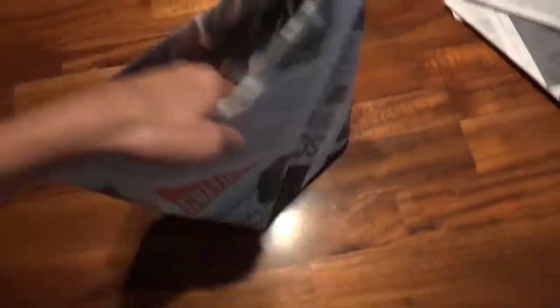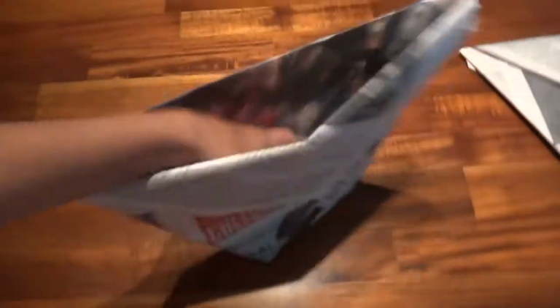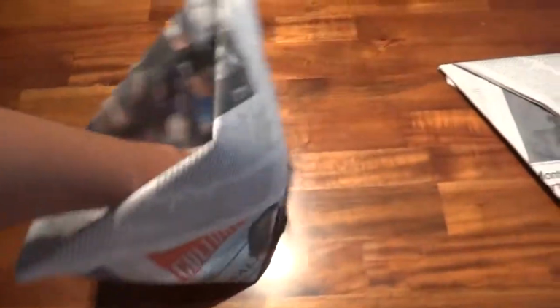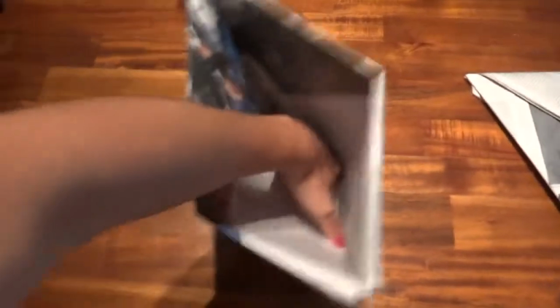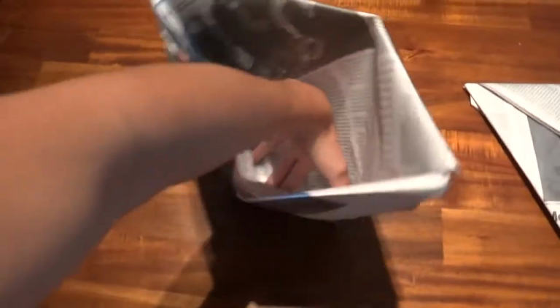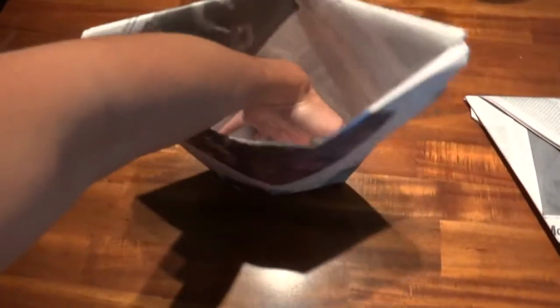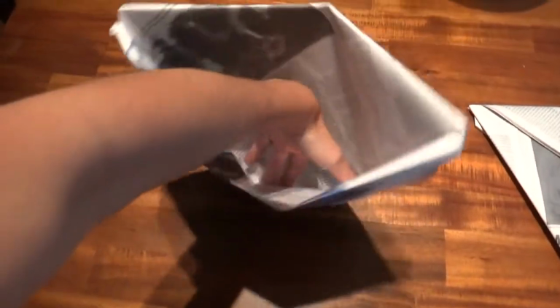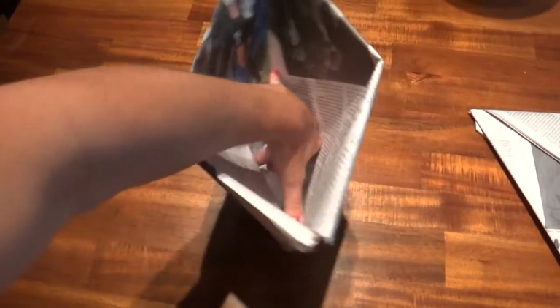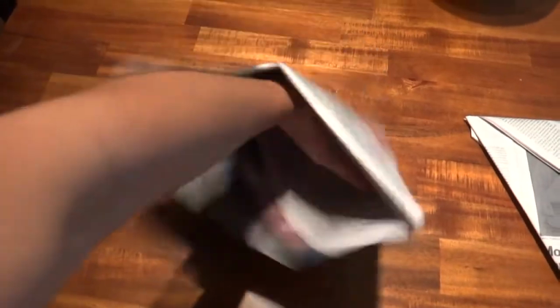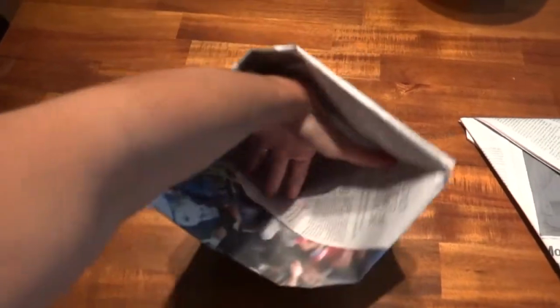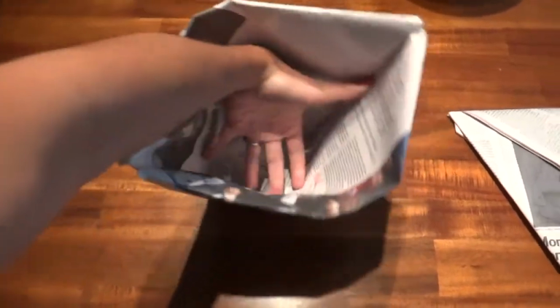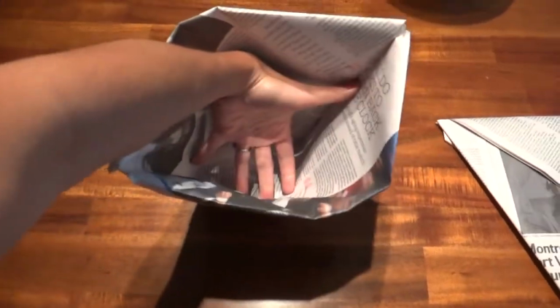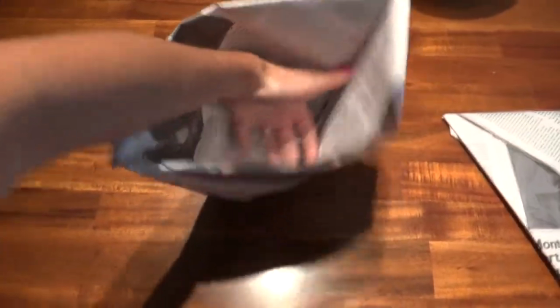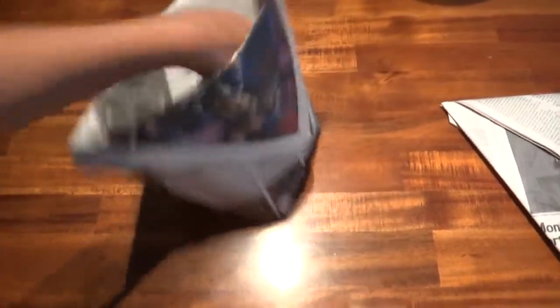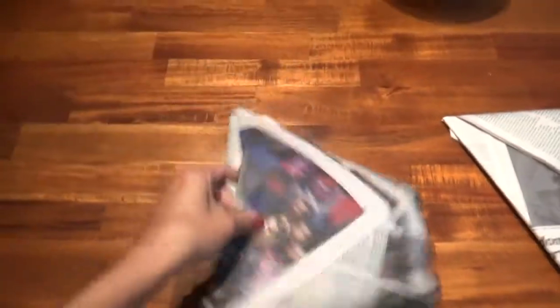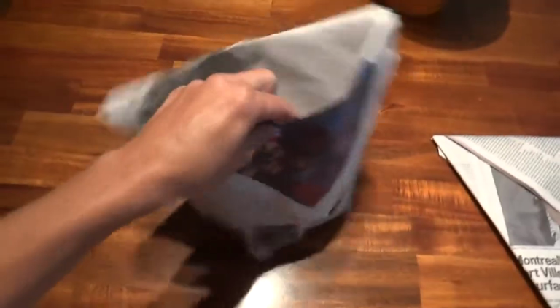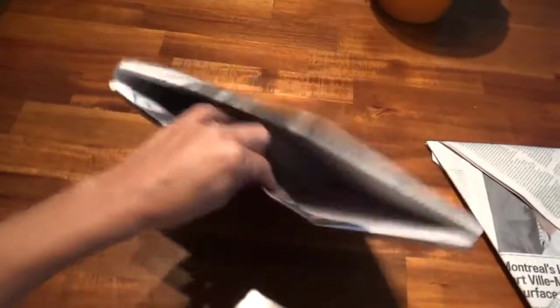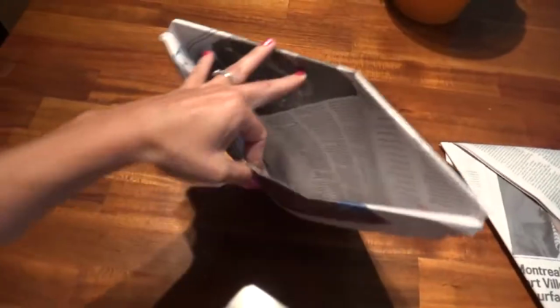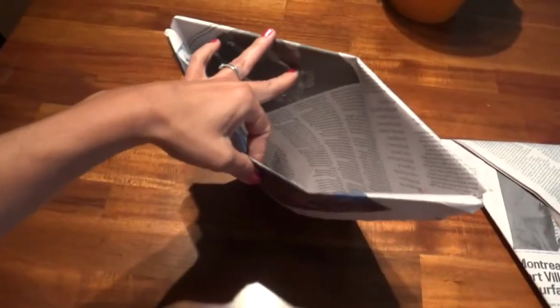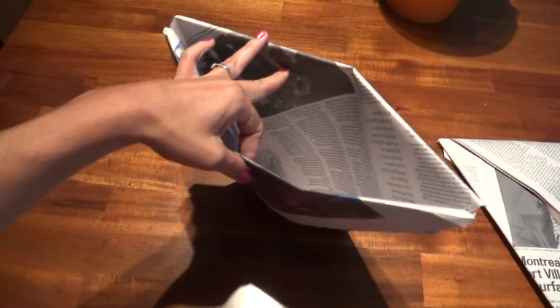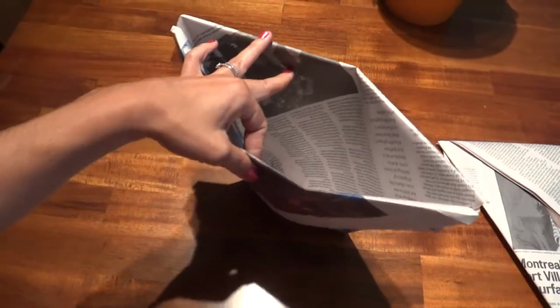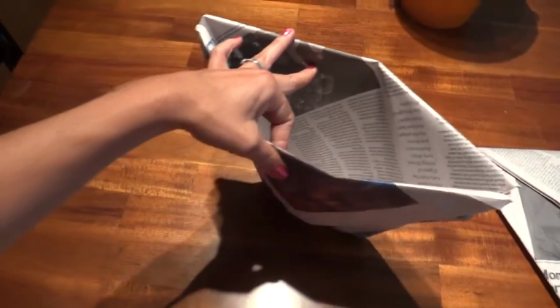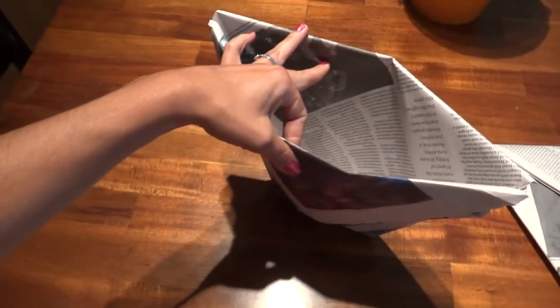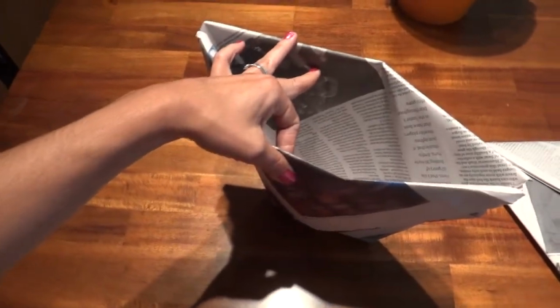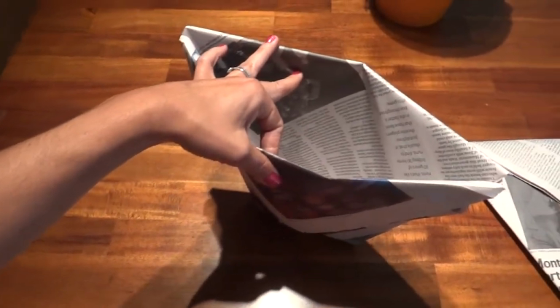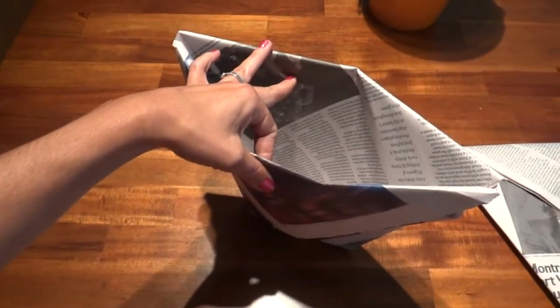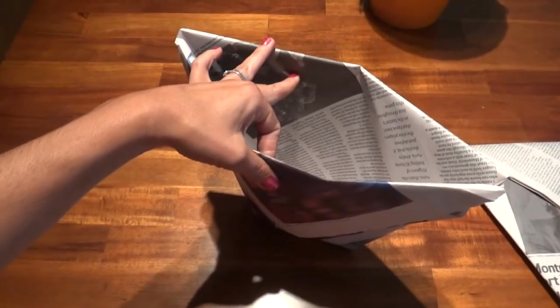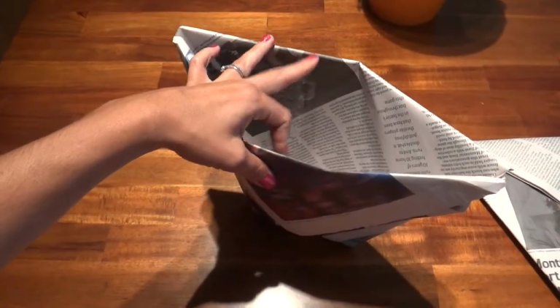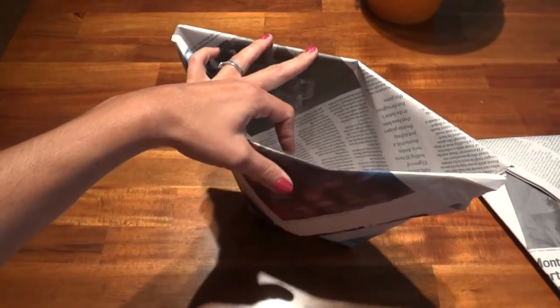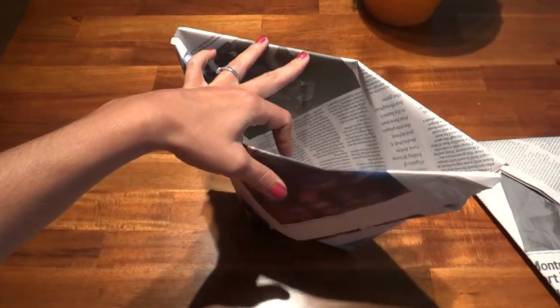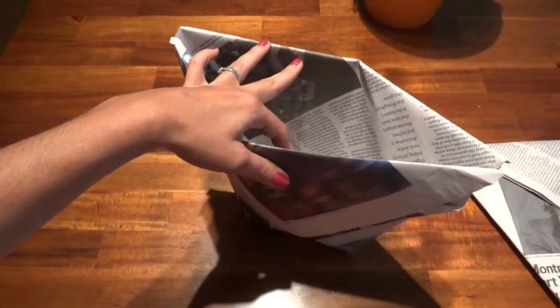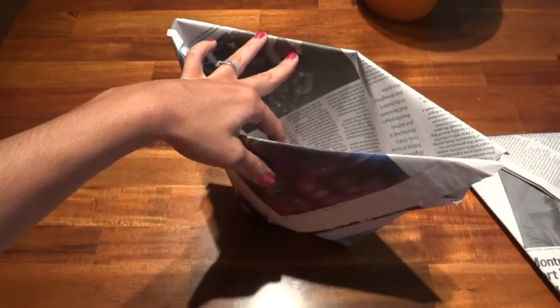And that's it. It's really fast and easy to do. You have a pretty good bag. I've been using them for a couple weeks now and they work really well. They hold up great.